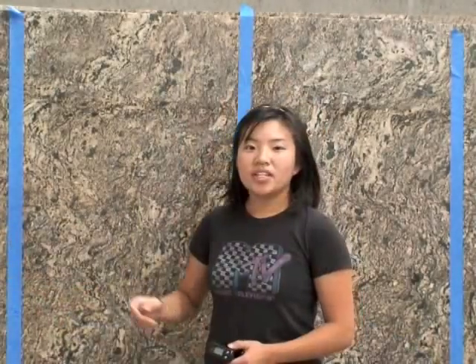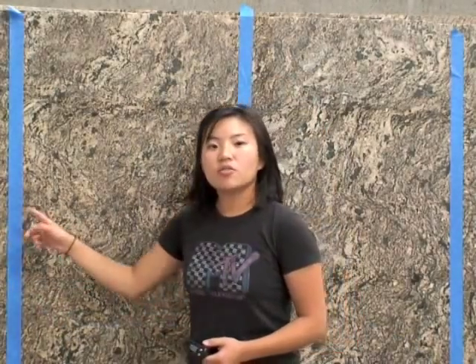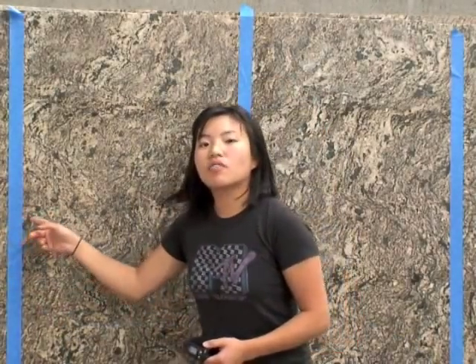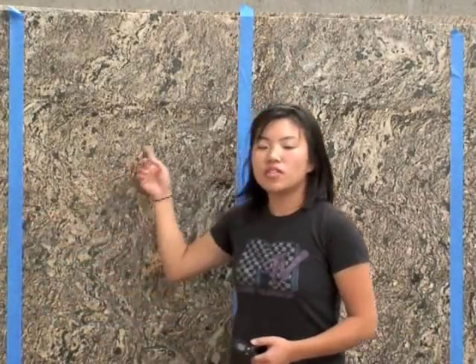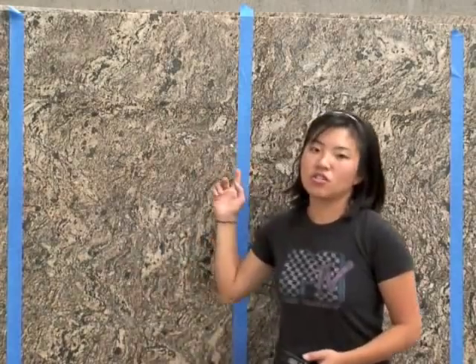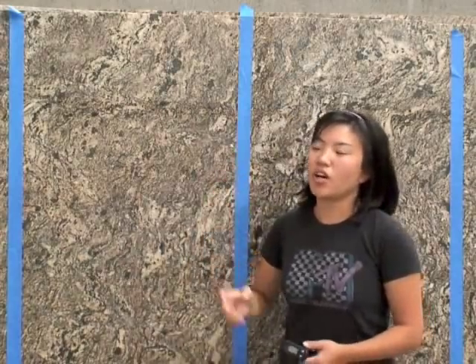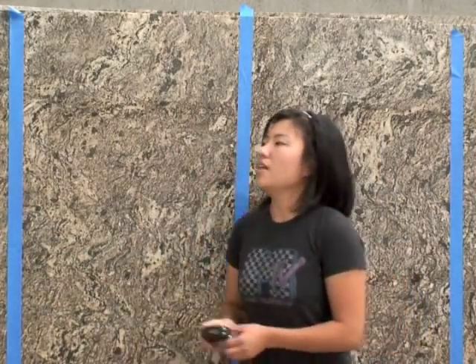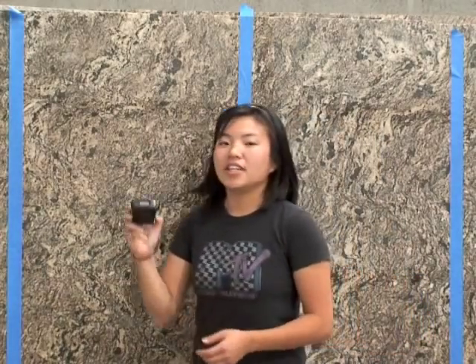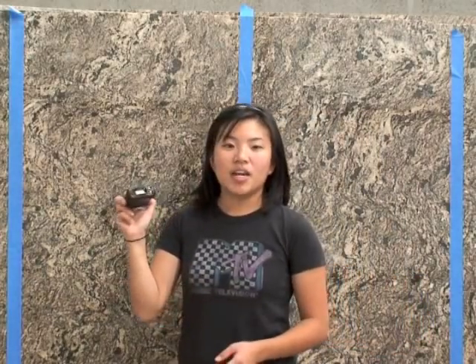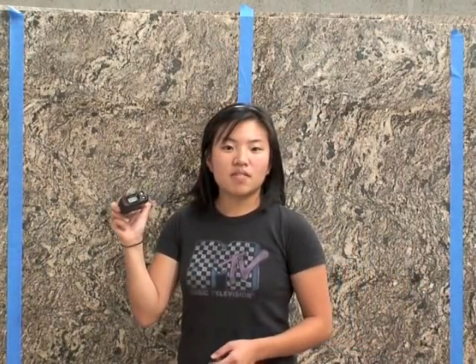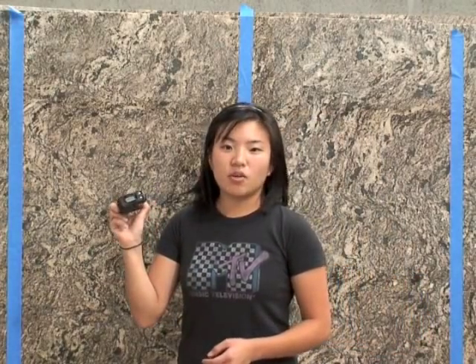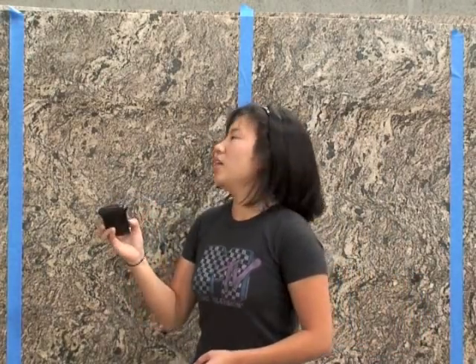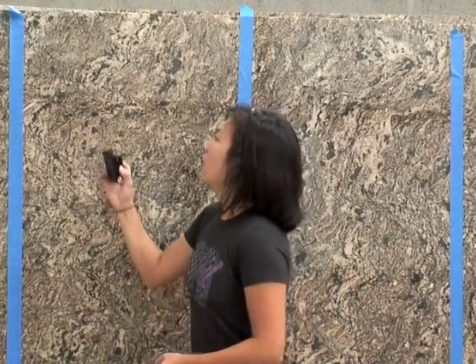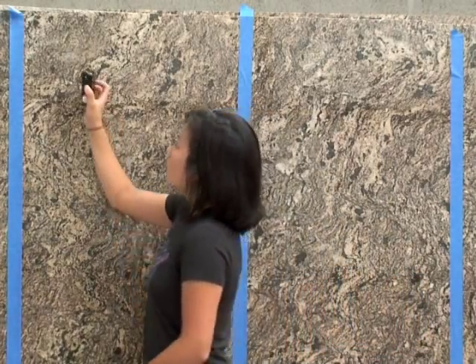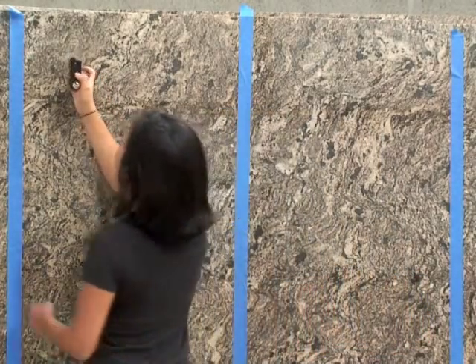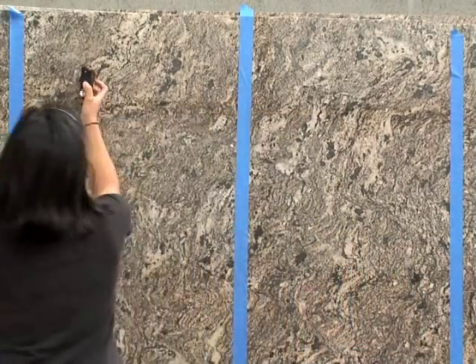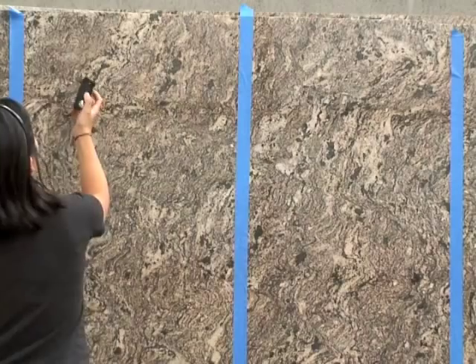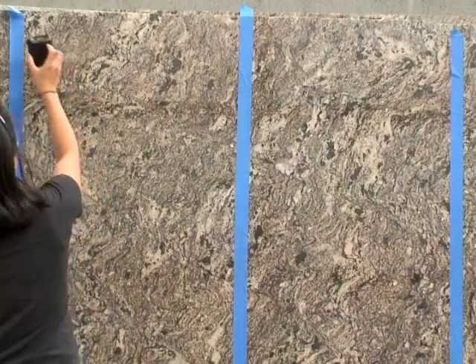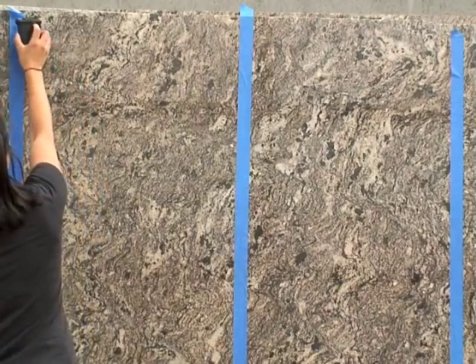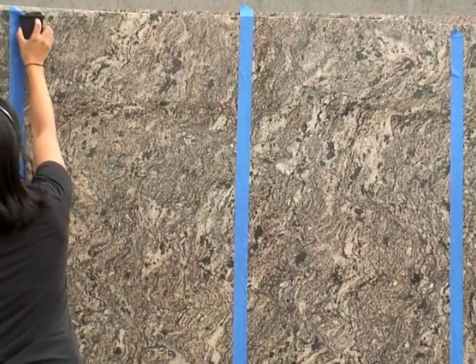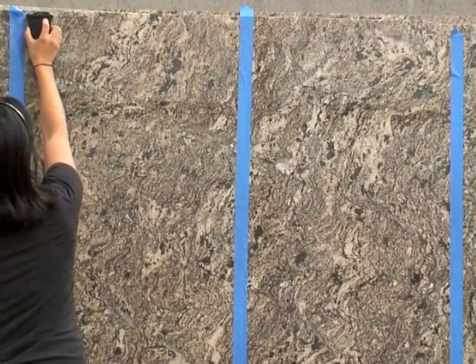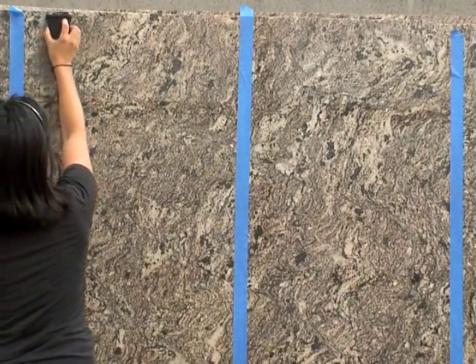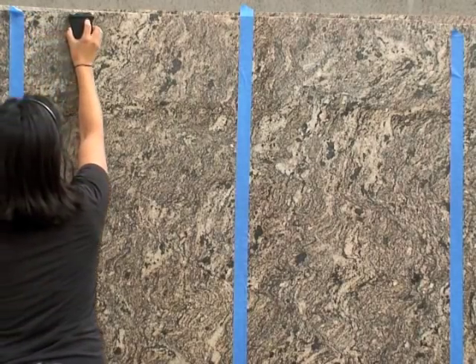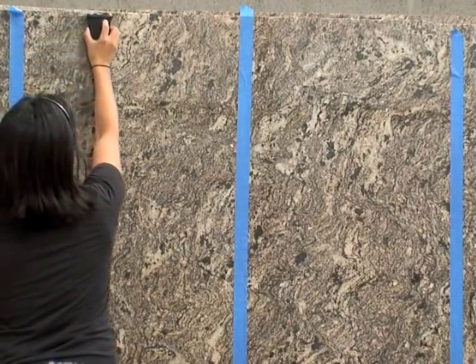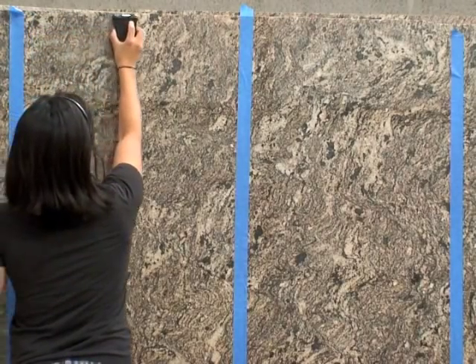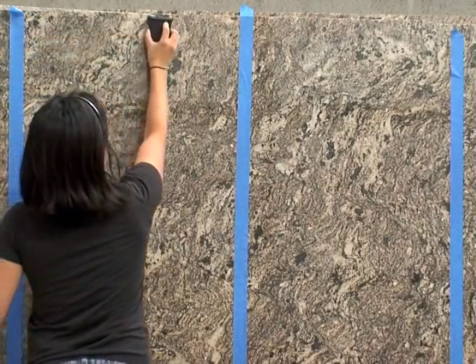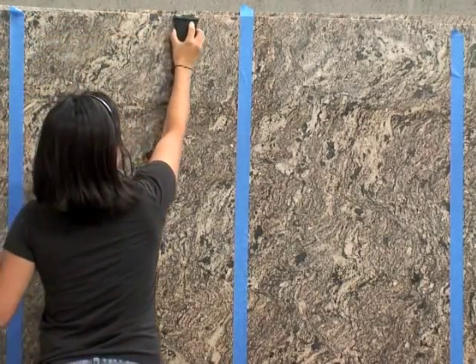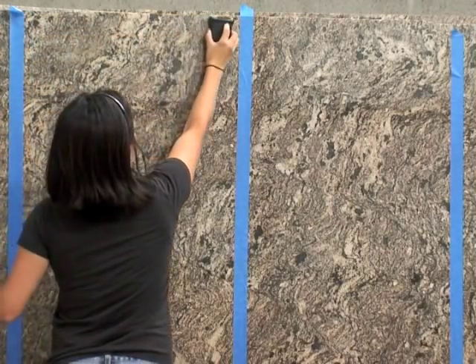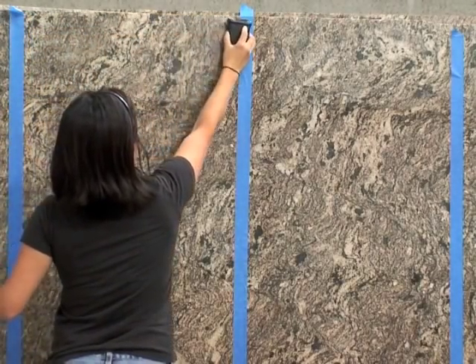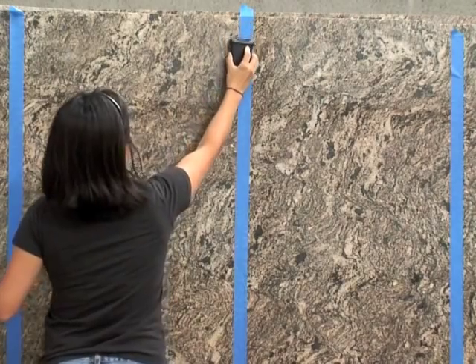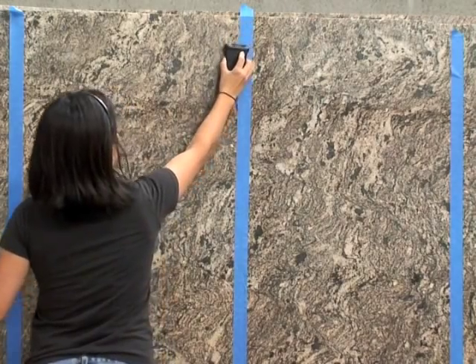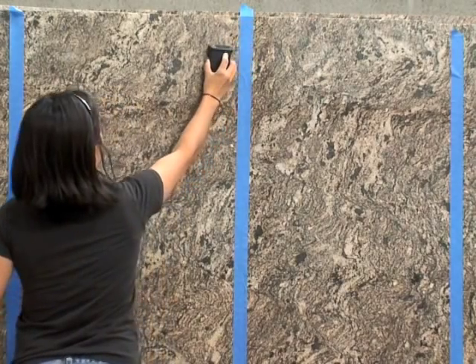What you need to do is mark off two-foot sections on your granite and take the PM1703 and pretend it's like a 3-inch paintbrush — just go back and forth slowly, don't miss any spots, and scan it.